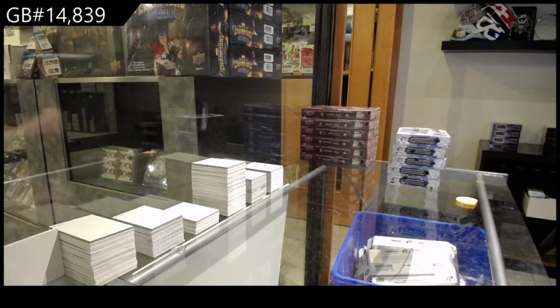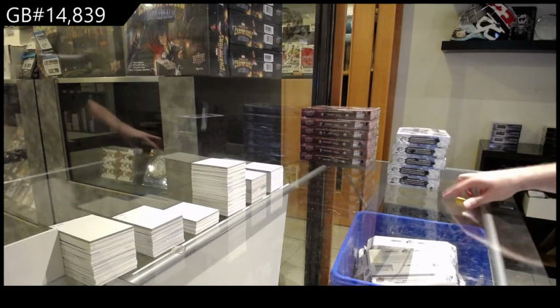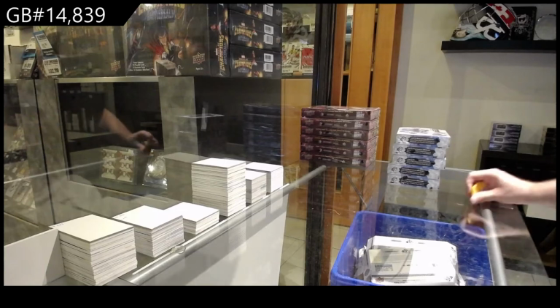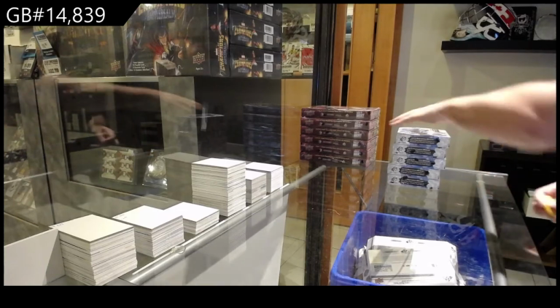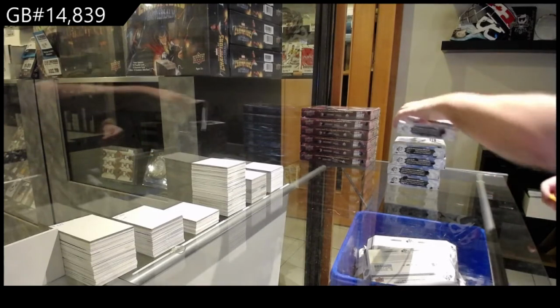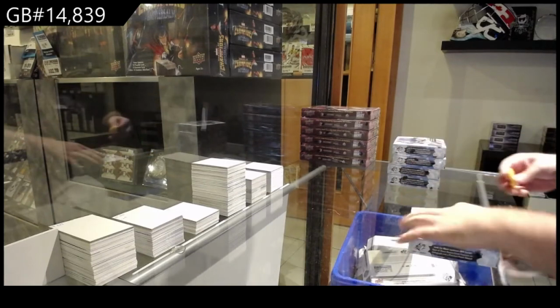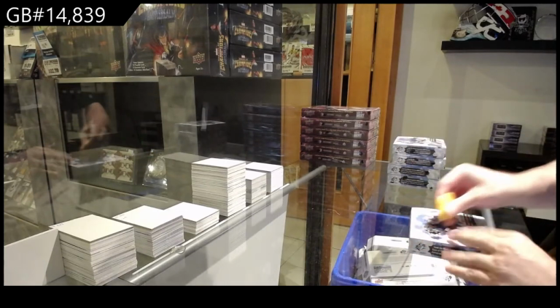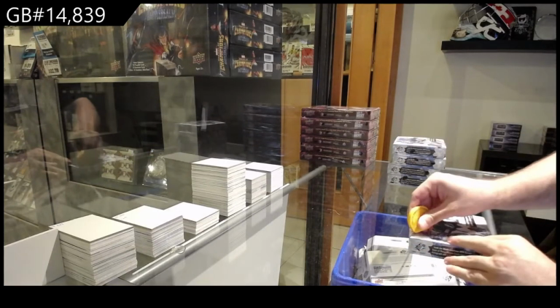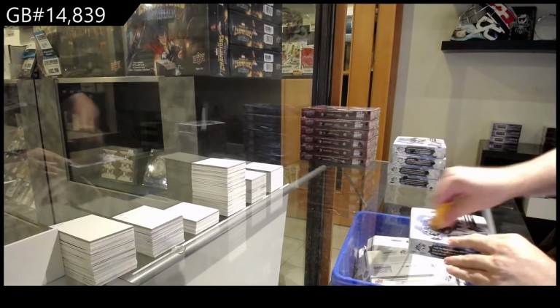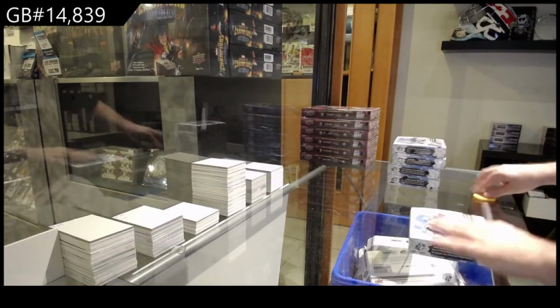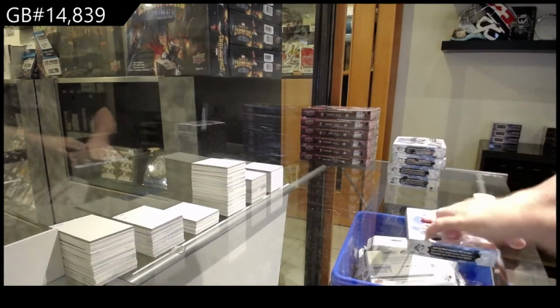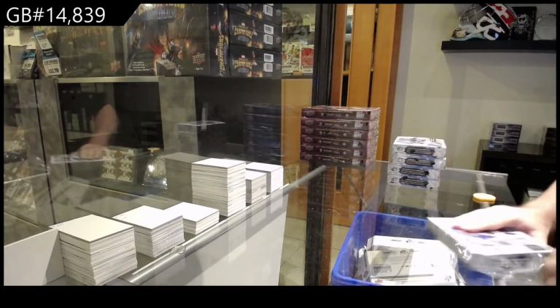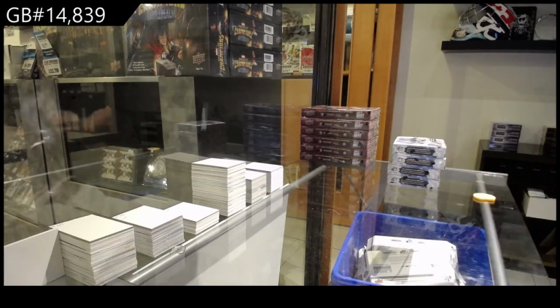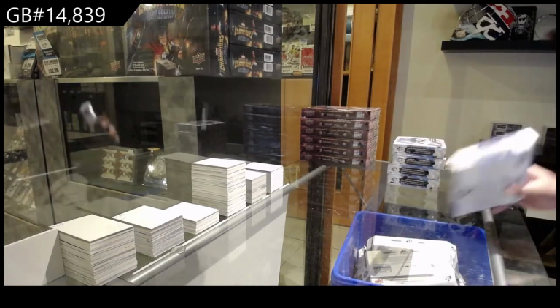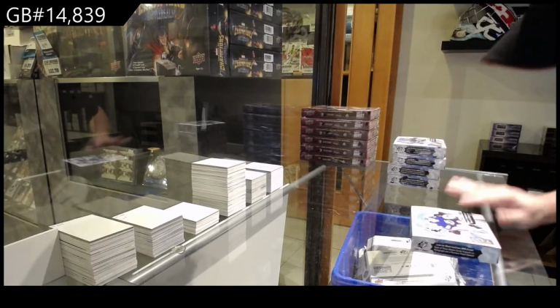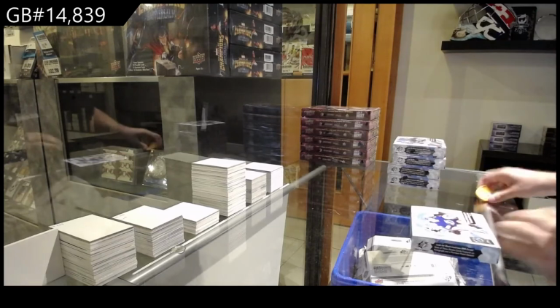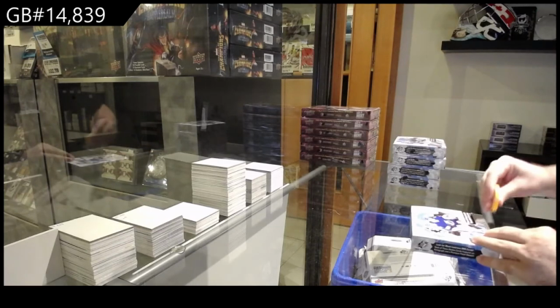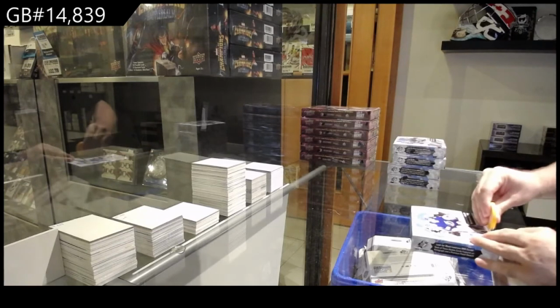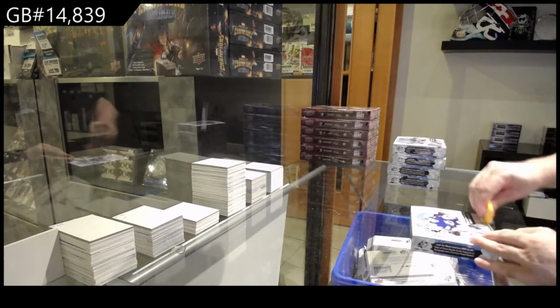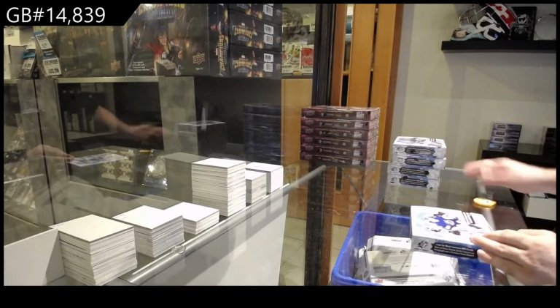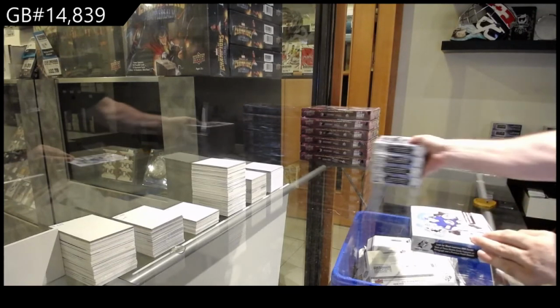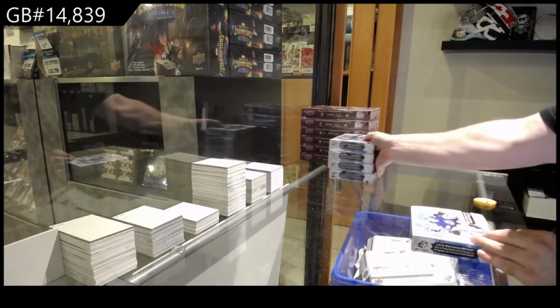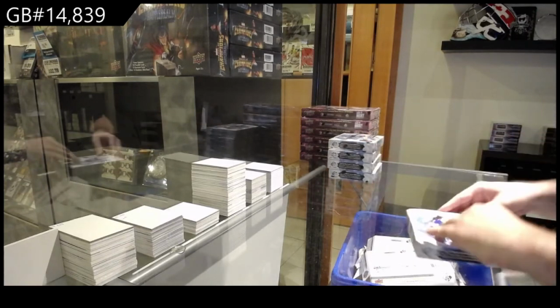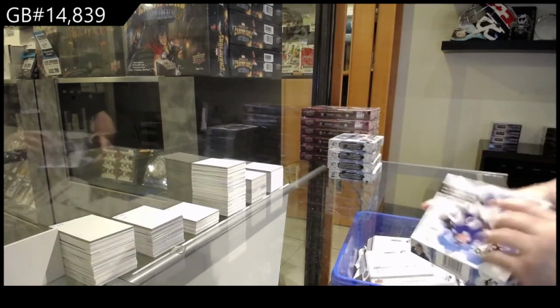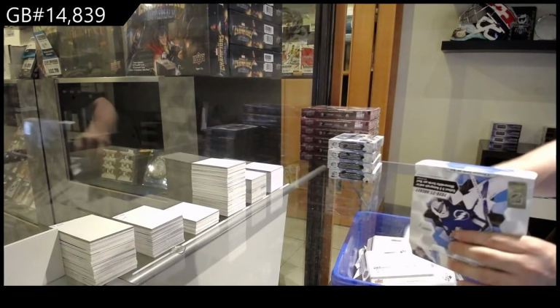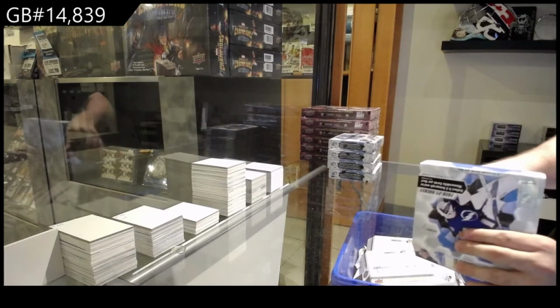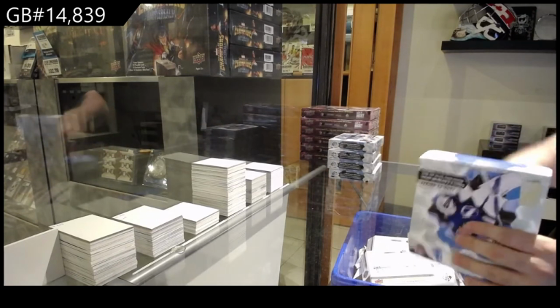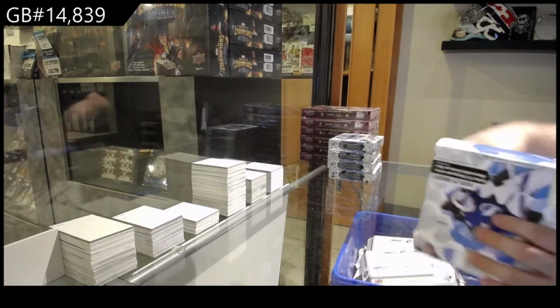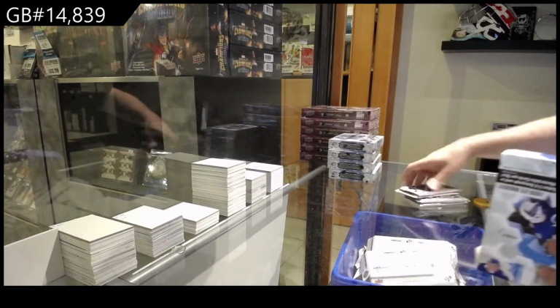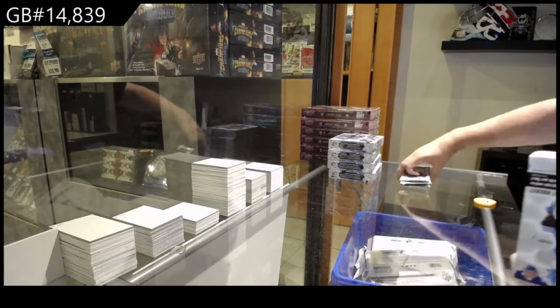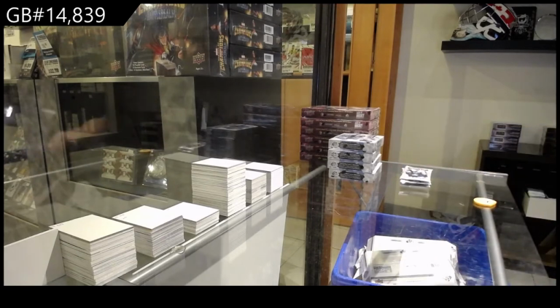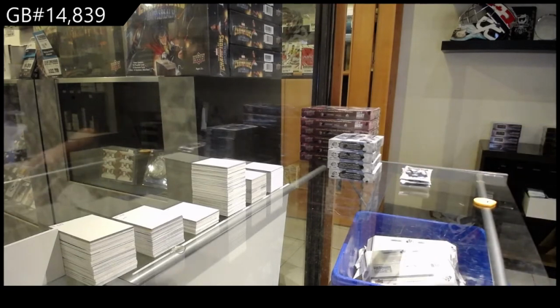Starting off, it seems to break 14,839. We've got the SPX 4-box break.